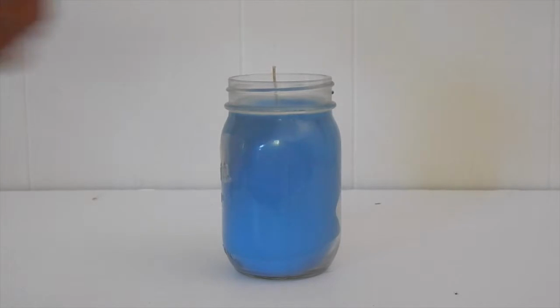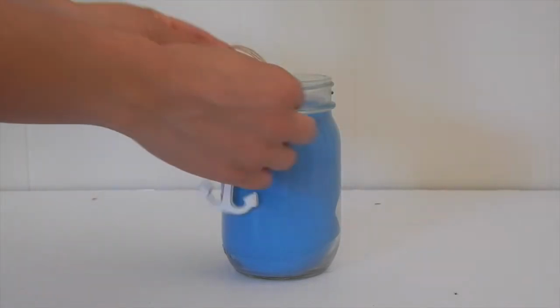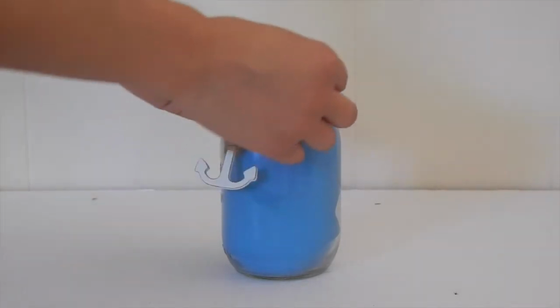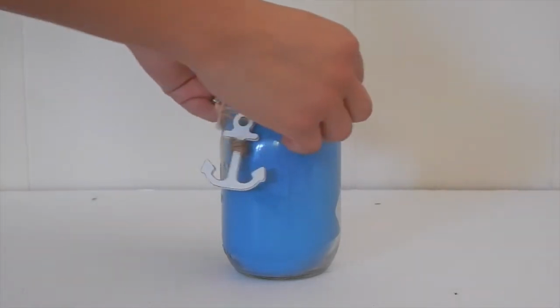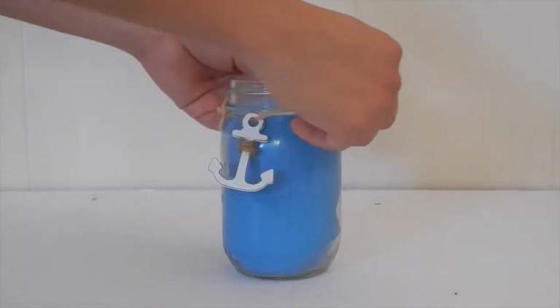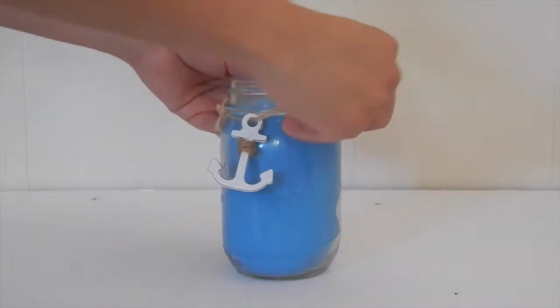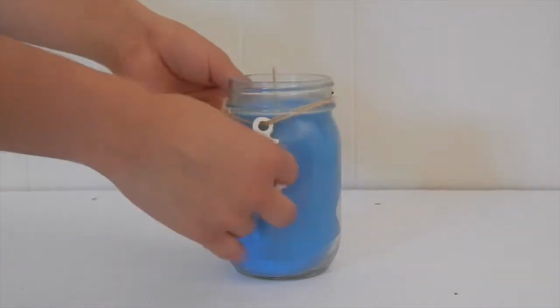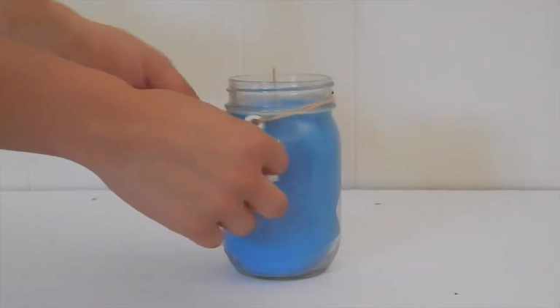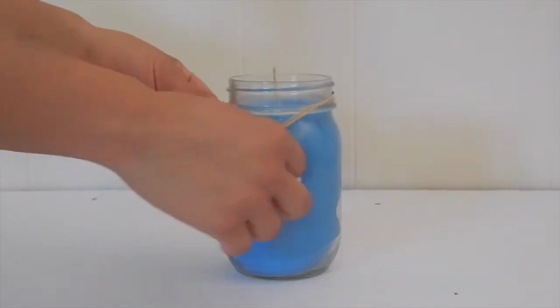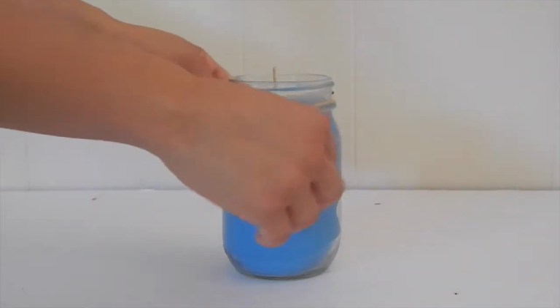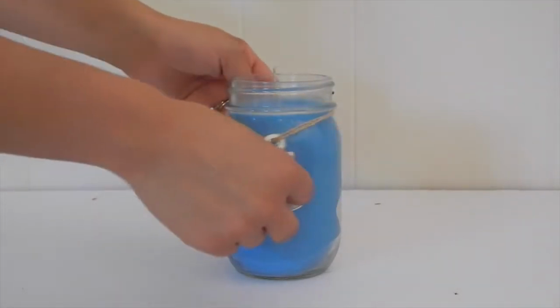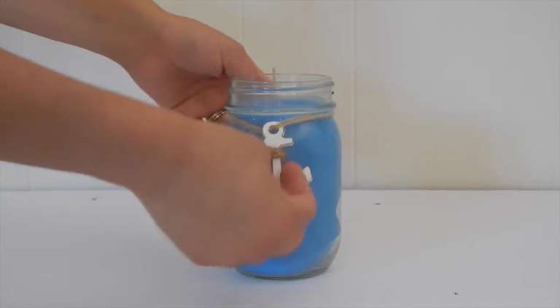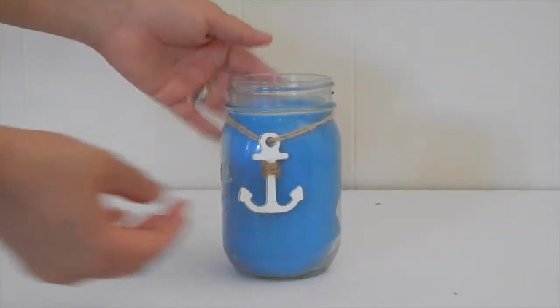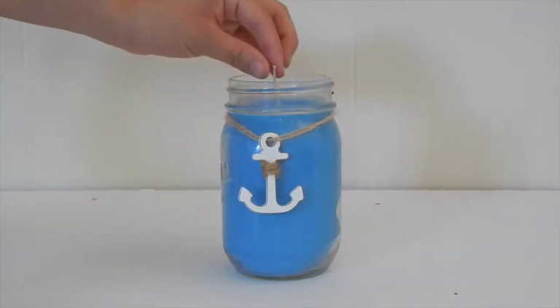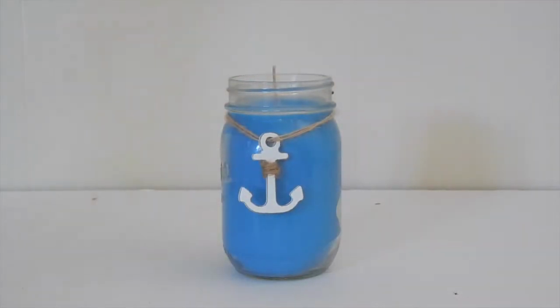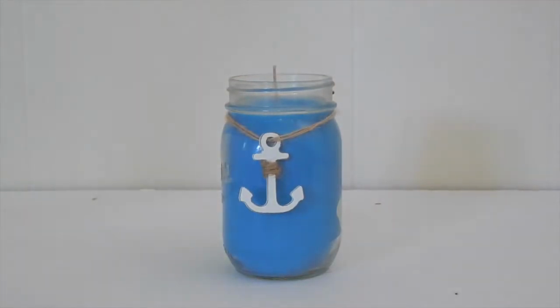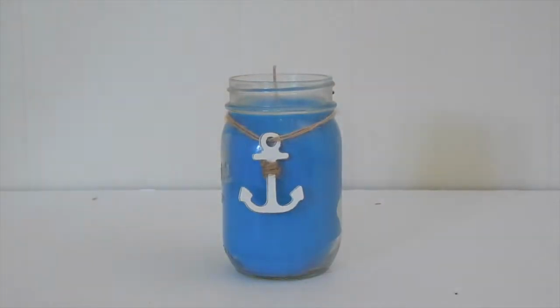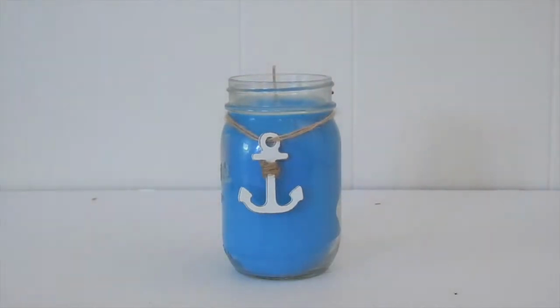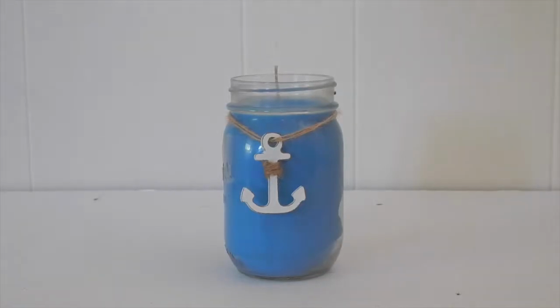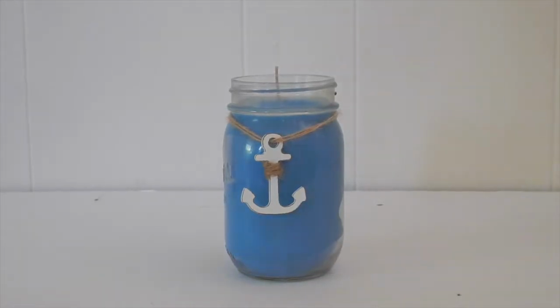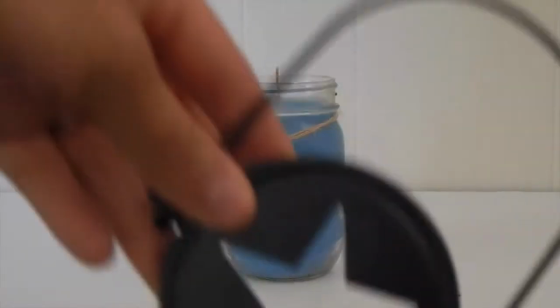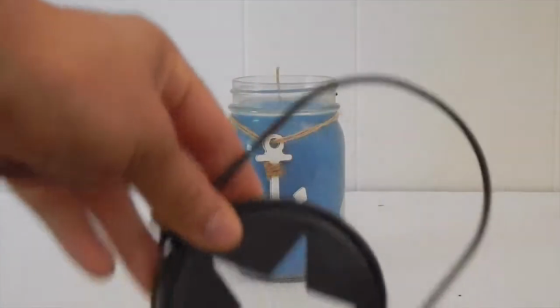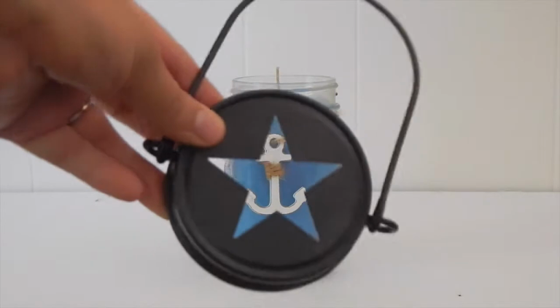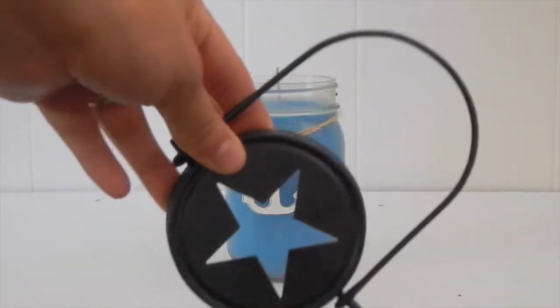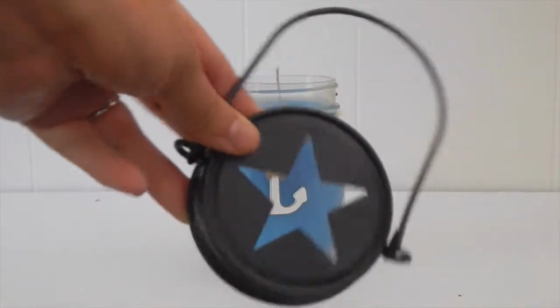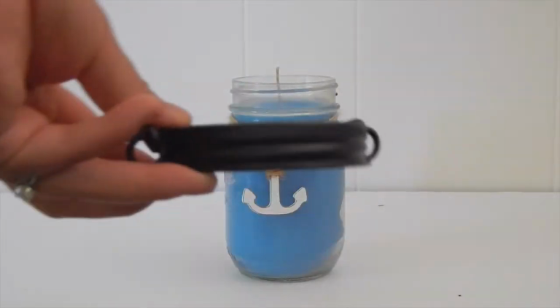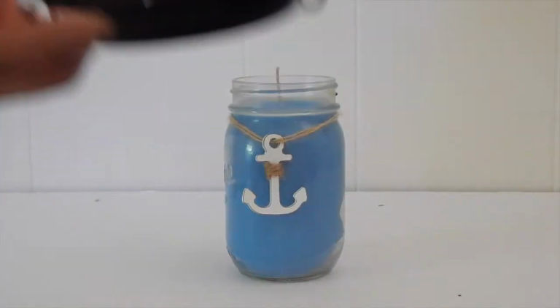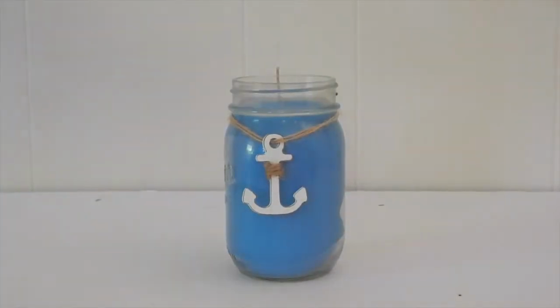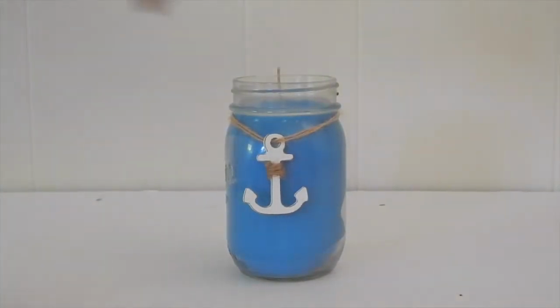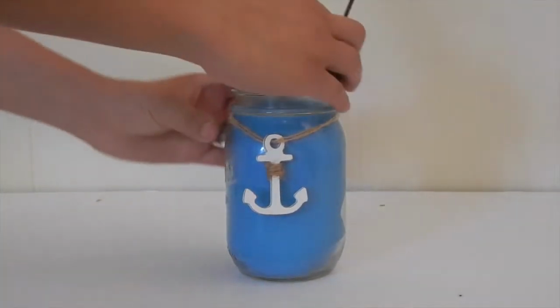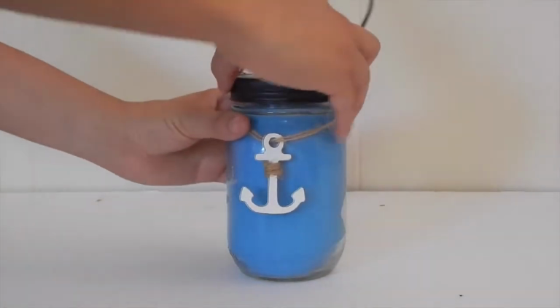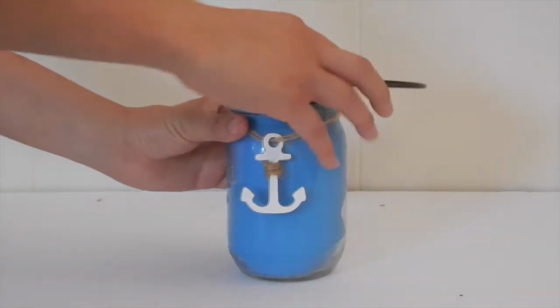Then add on your cute little anchor to give it more of a beach vibe. You can also put a hanging lid on your jar so you can take it out with you on those nice summer nights.